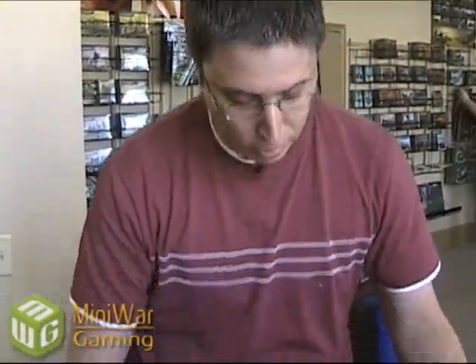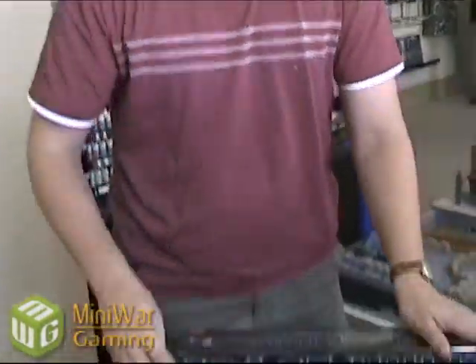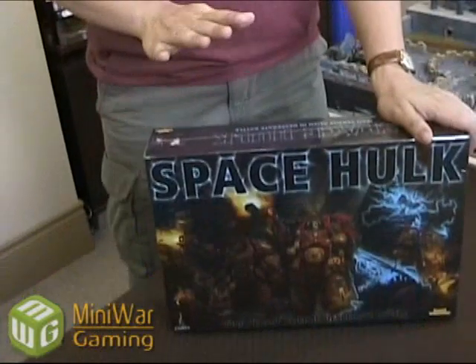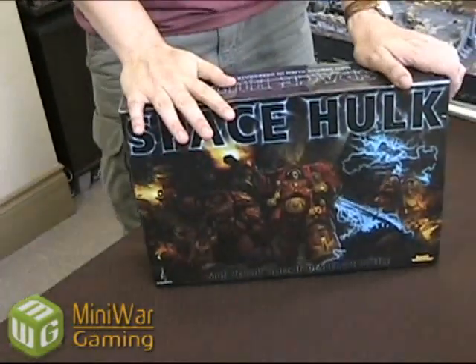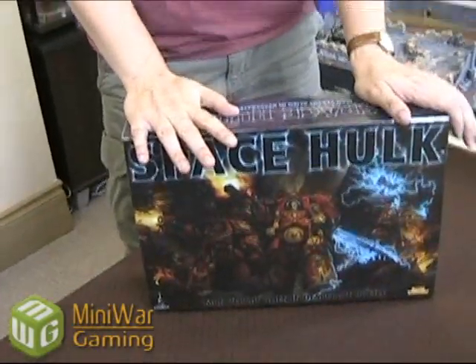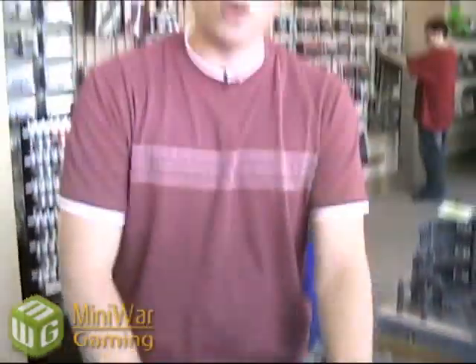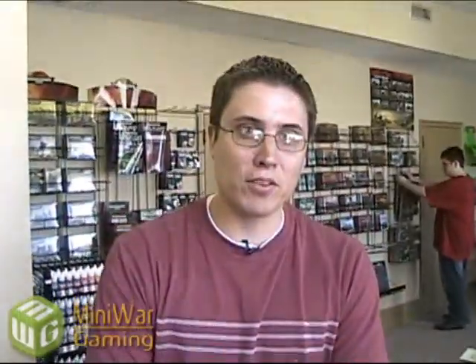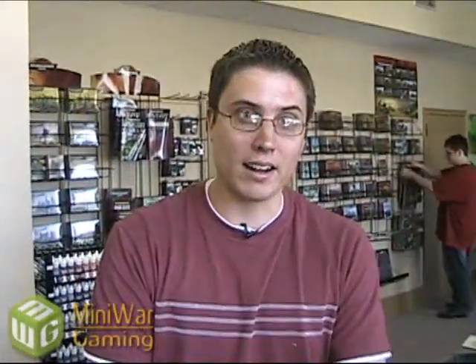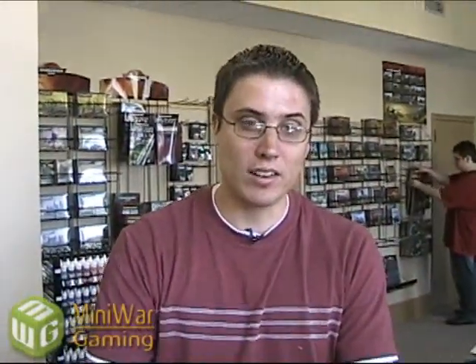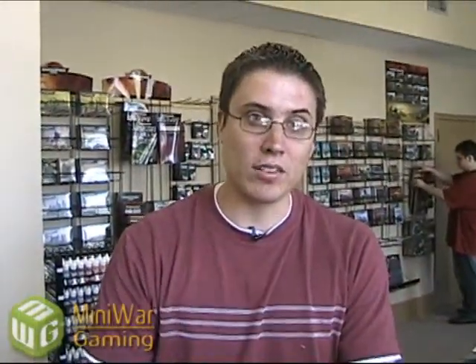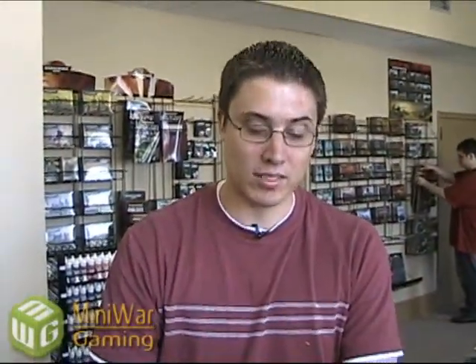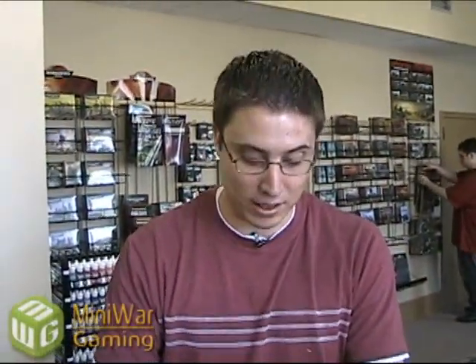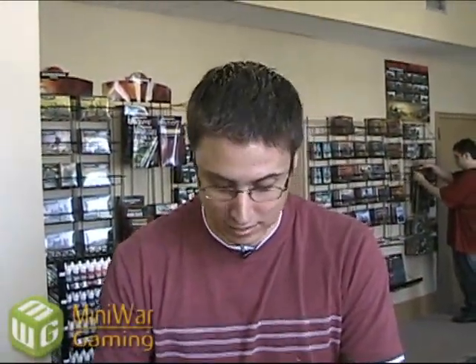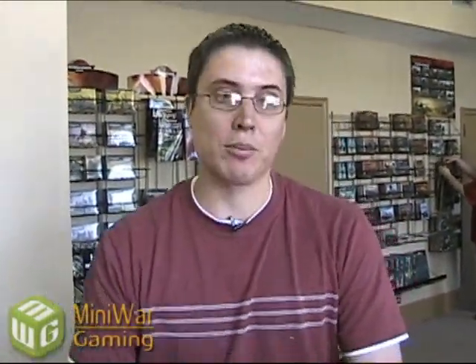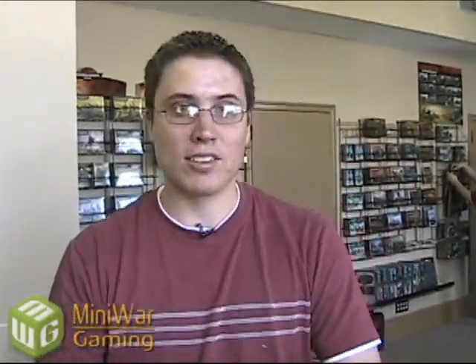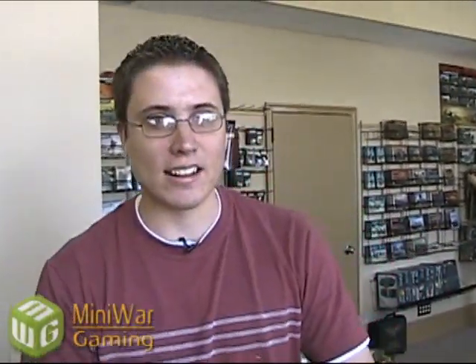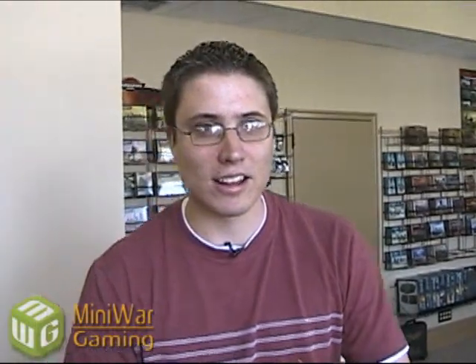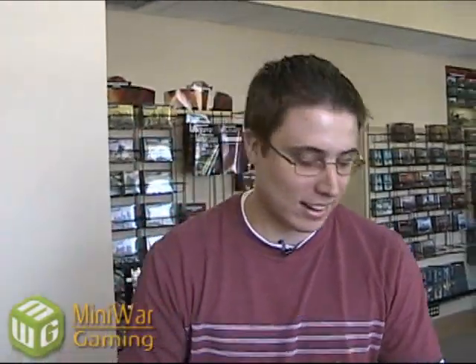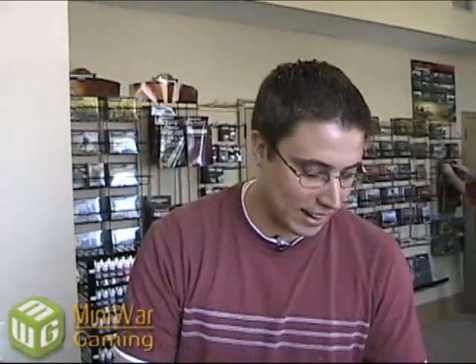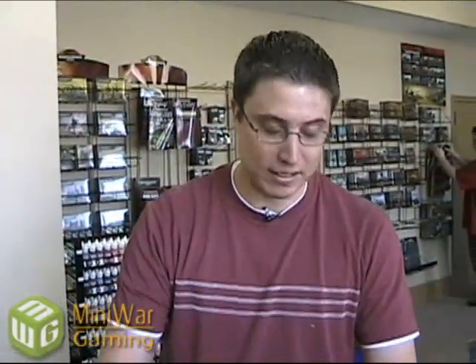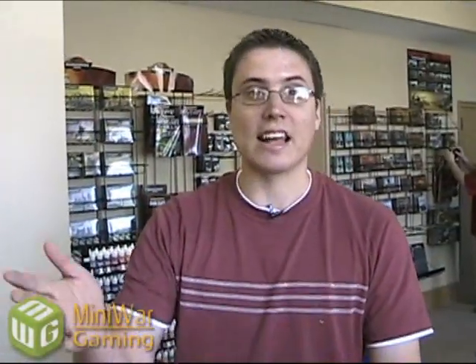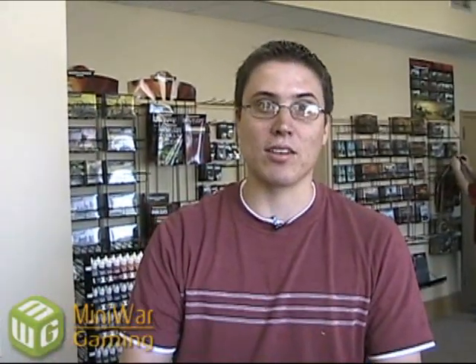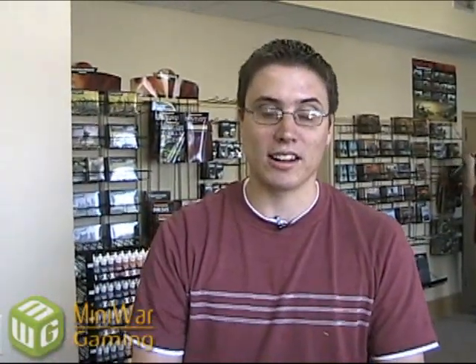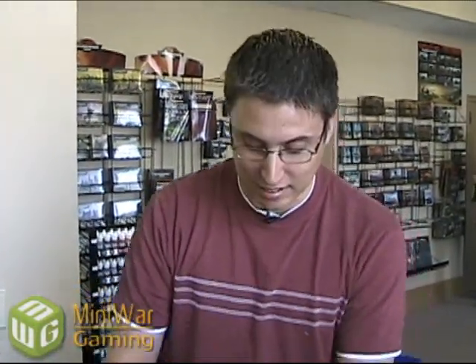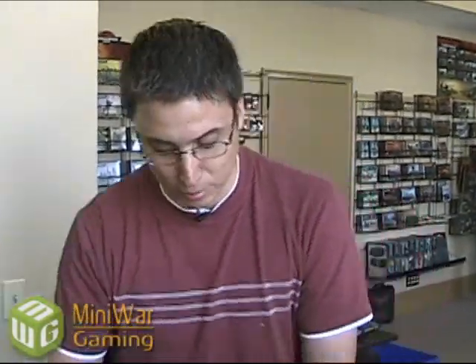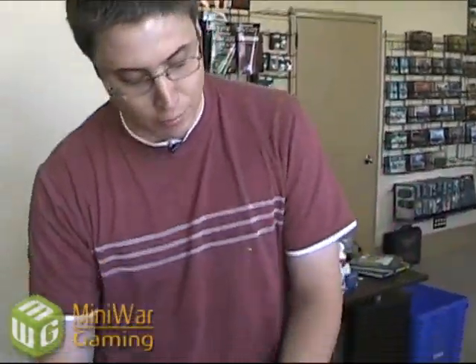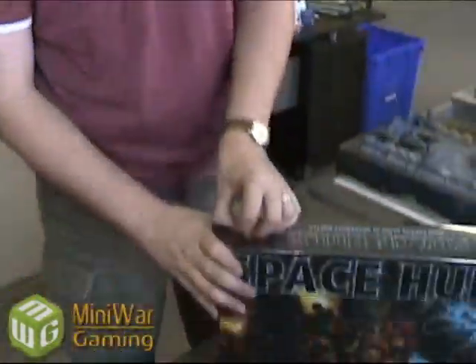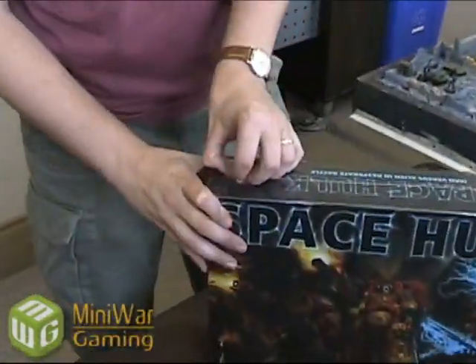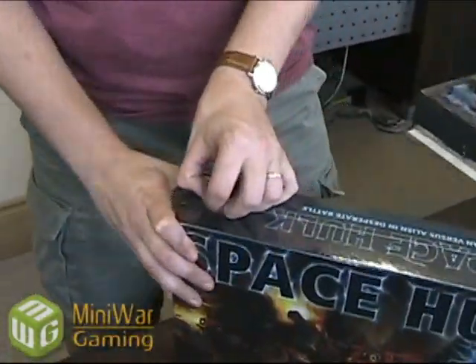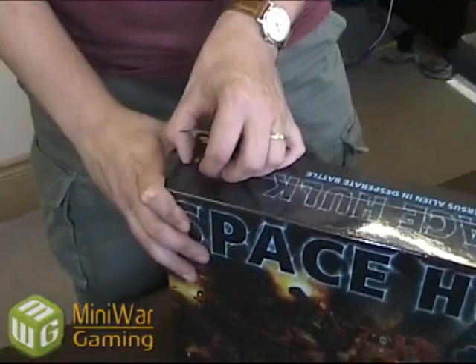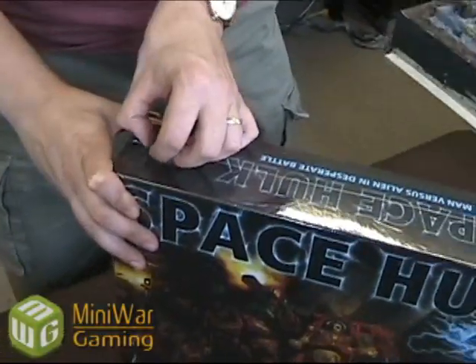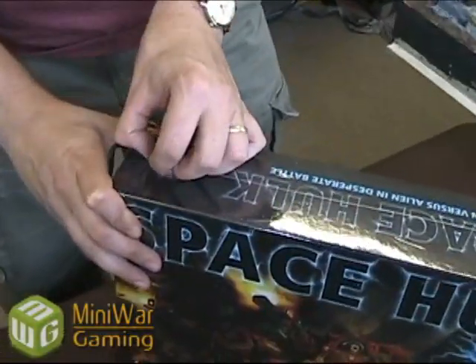So we're really excited, and what we're going to do right now is we're going to open this box so you can see what's in it — because I've actually been really excited to get this because I like the game Space Hulk, and I know it'll be a lot of fun. So I'm going to unbox it here so you can see it.